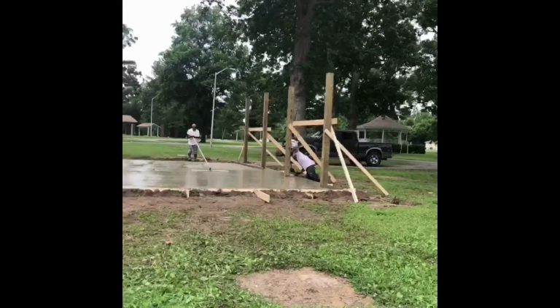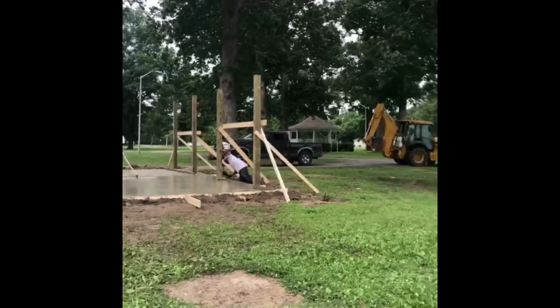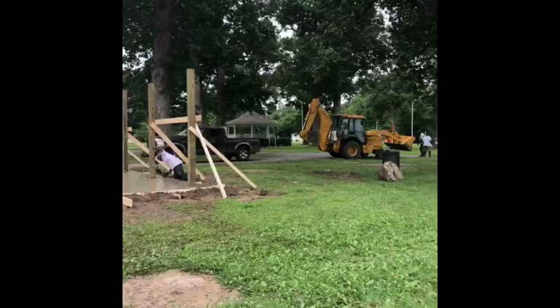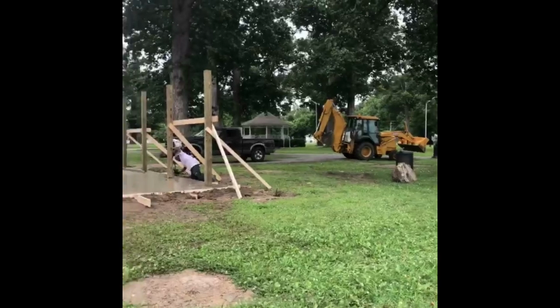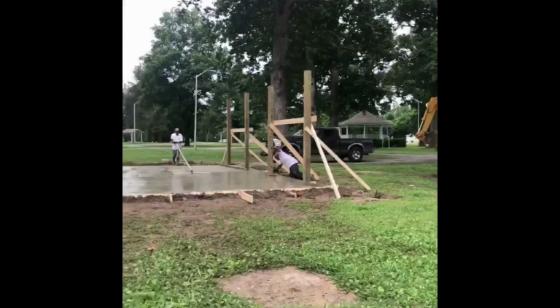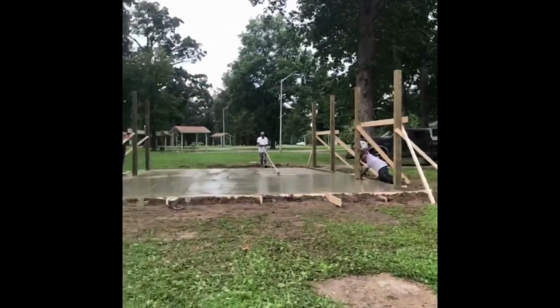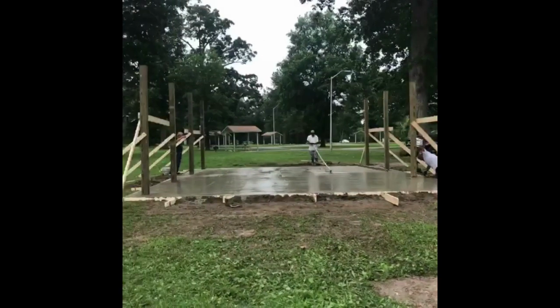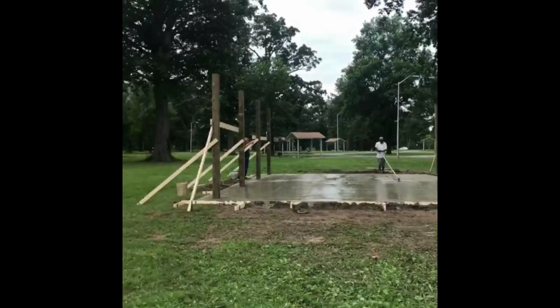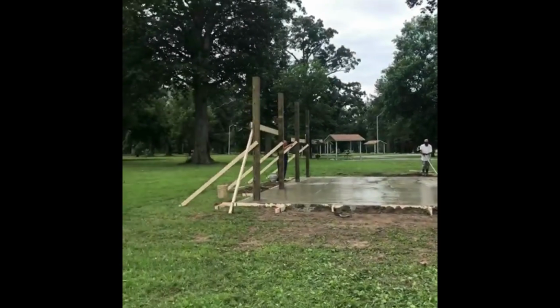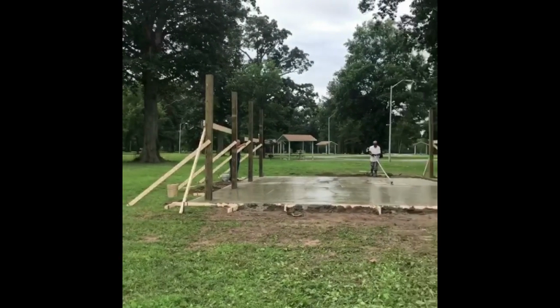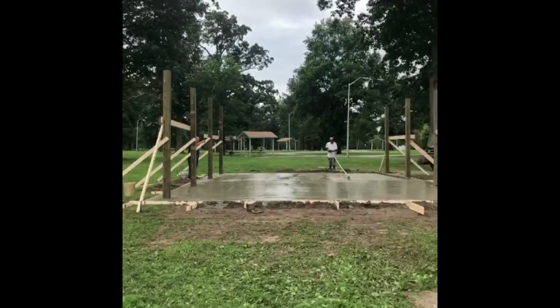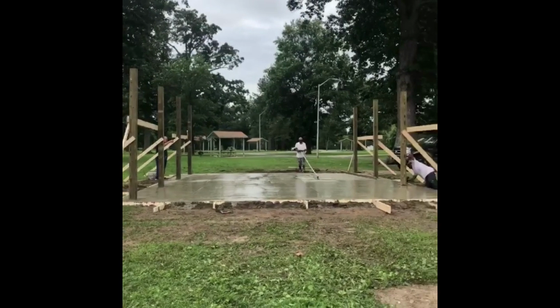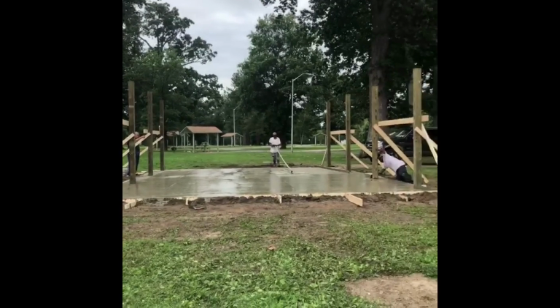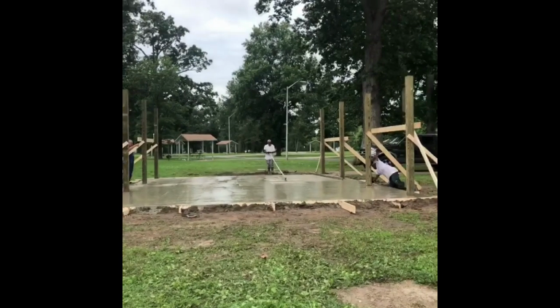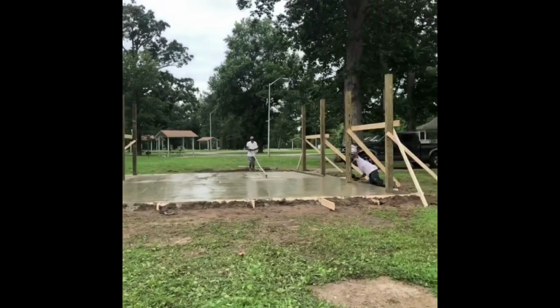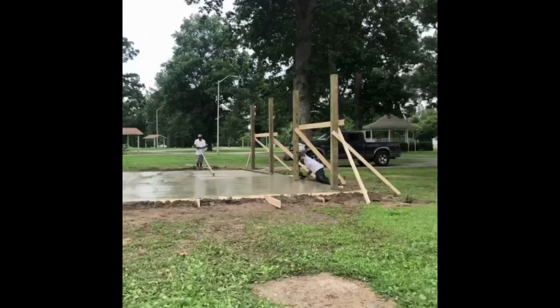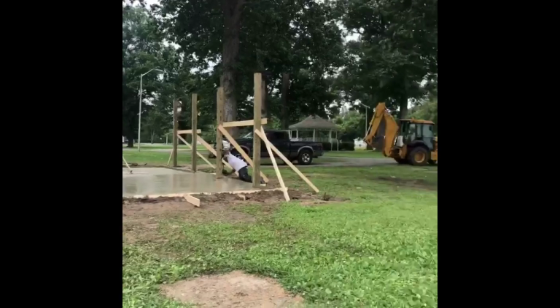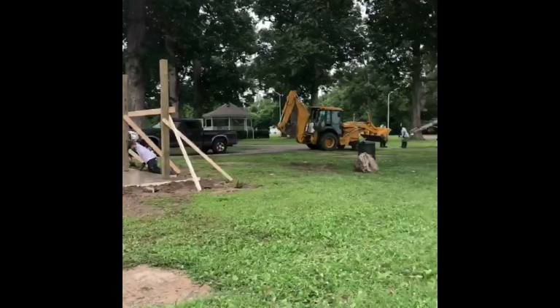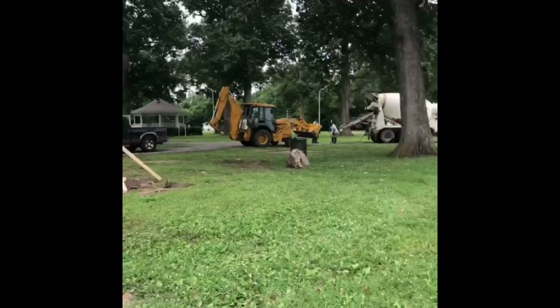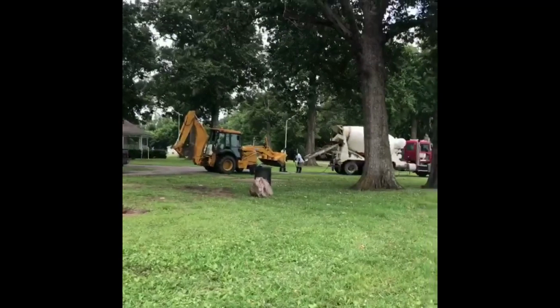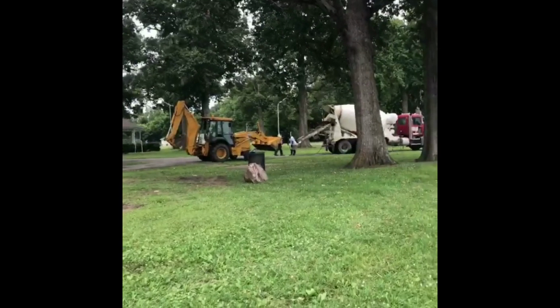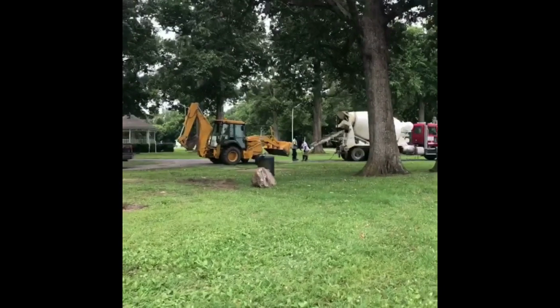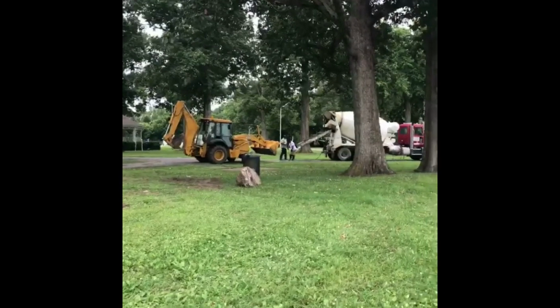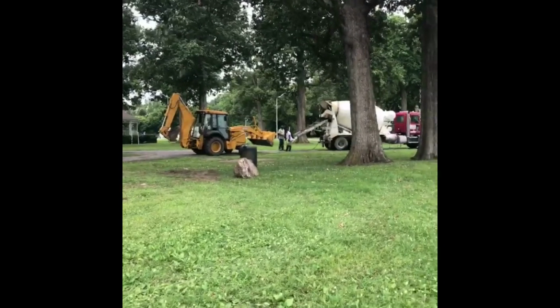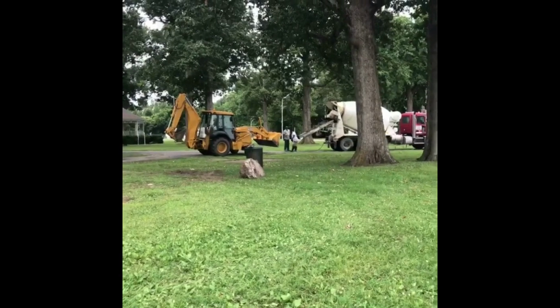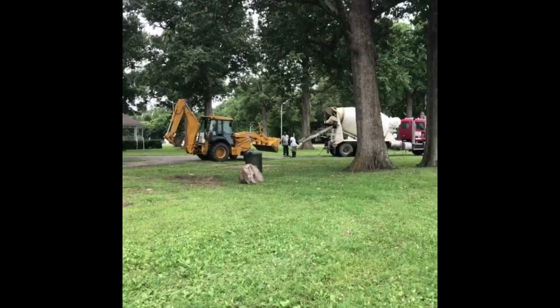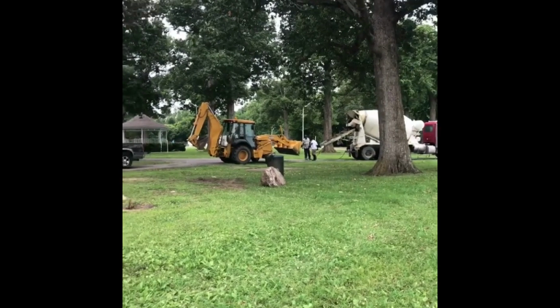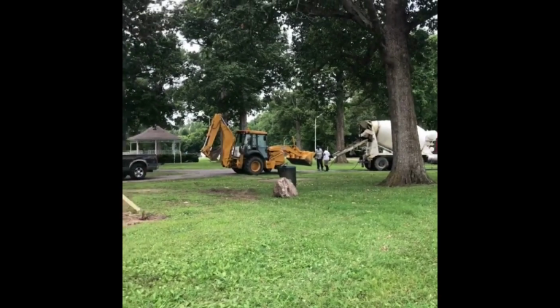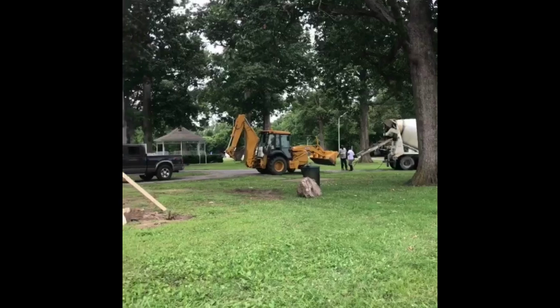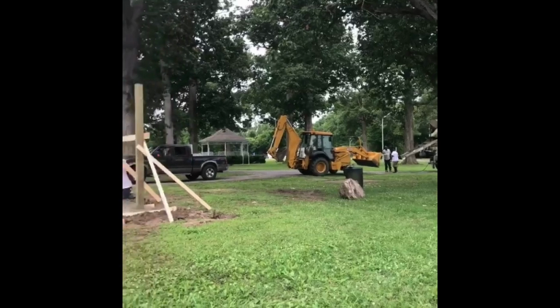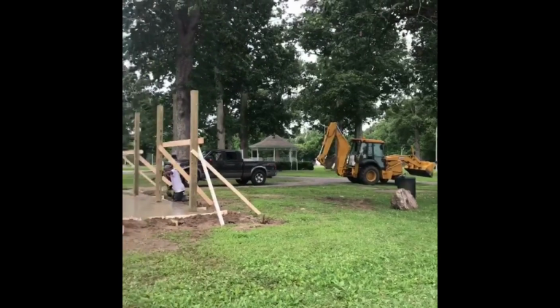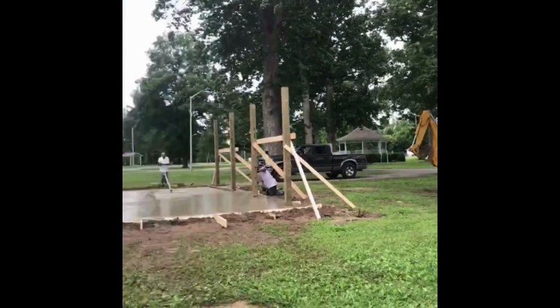So if you are driving to the park today, be sure to drive by slow since these guys are out here working and check it out. They're also using some of the concrete they had left over to fill in potholes, which is amazing and I appreciate so much.